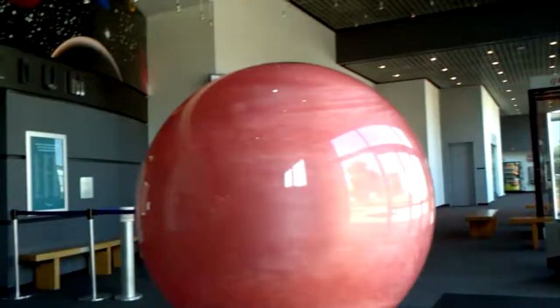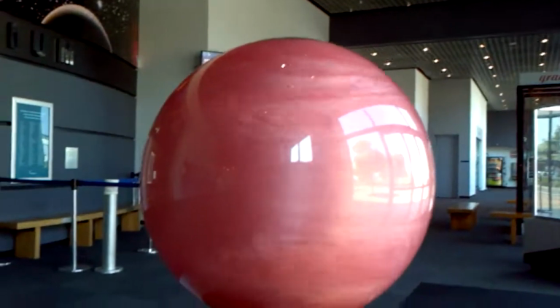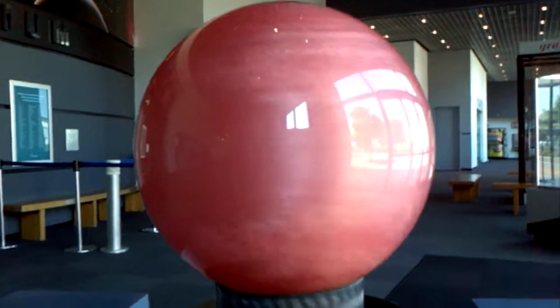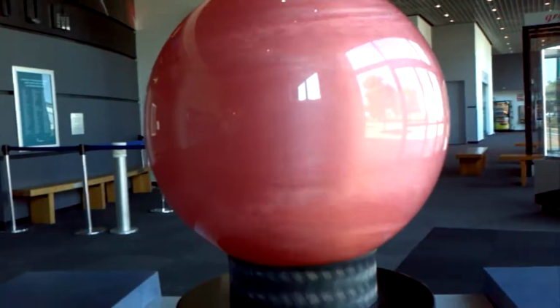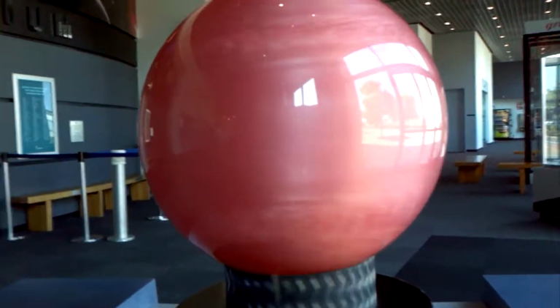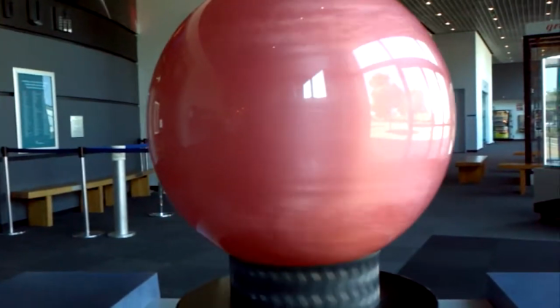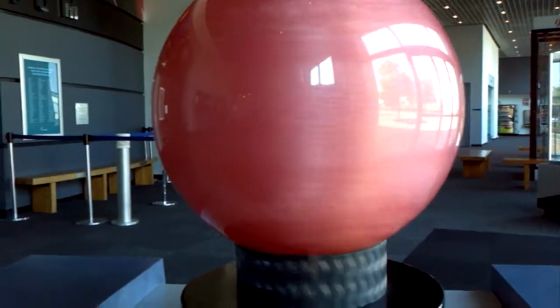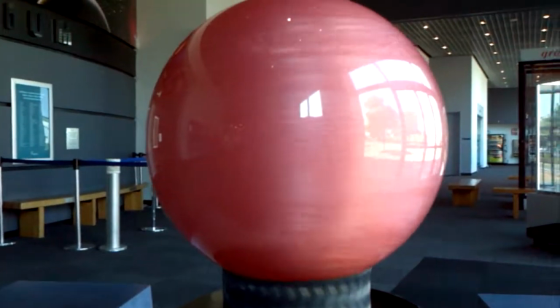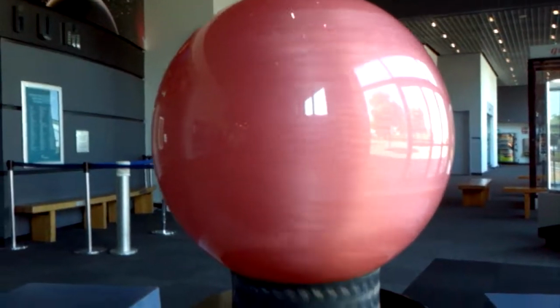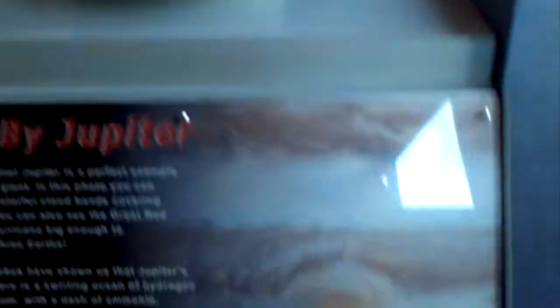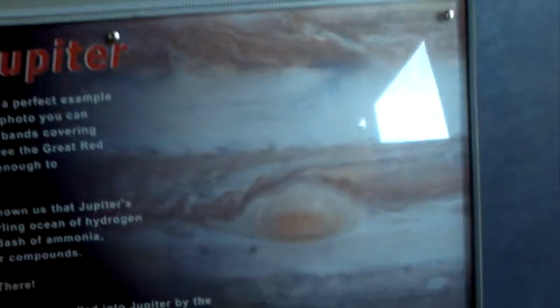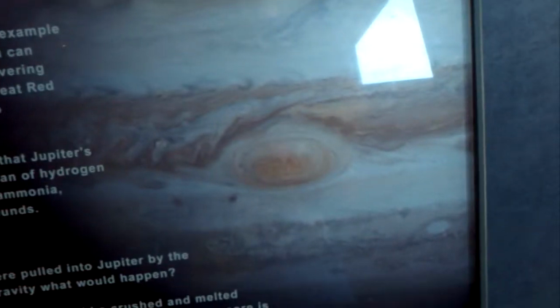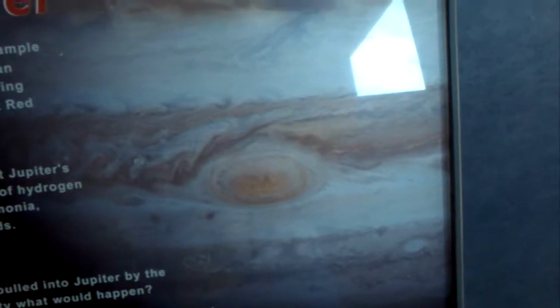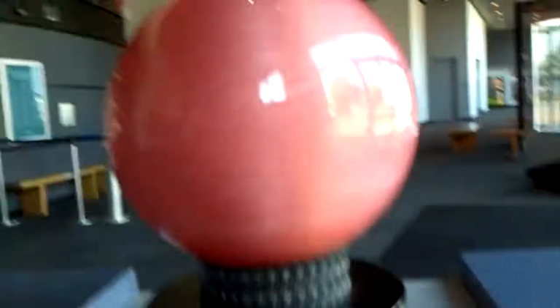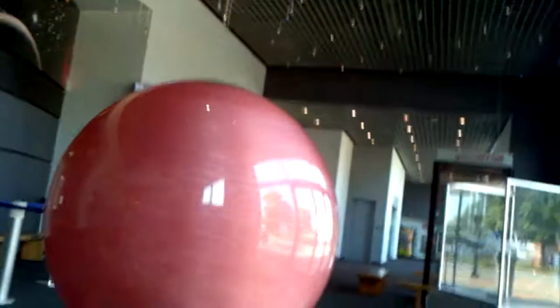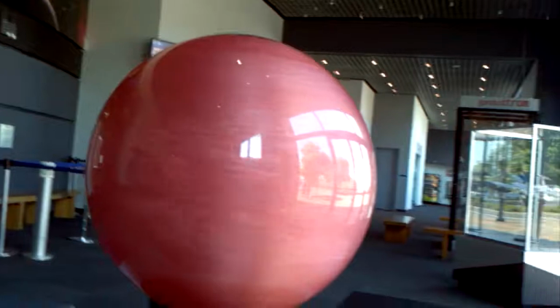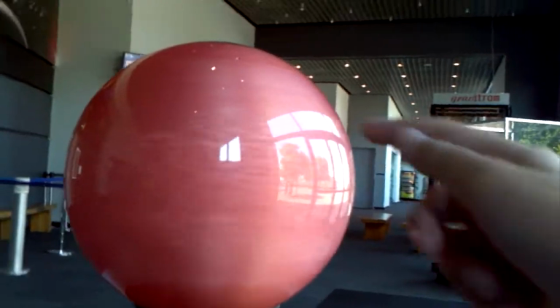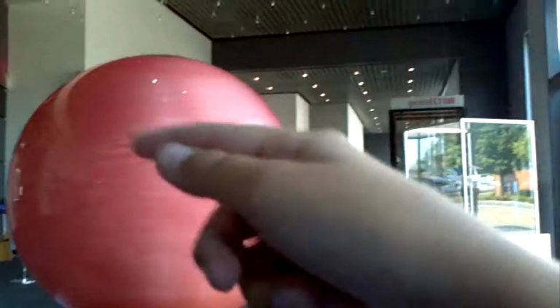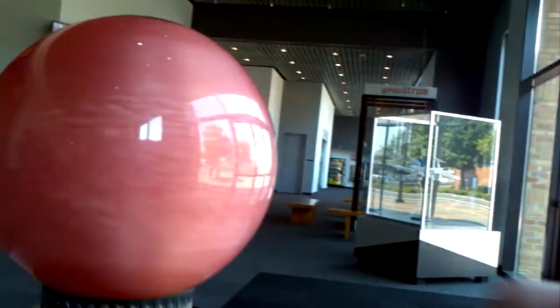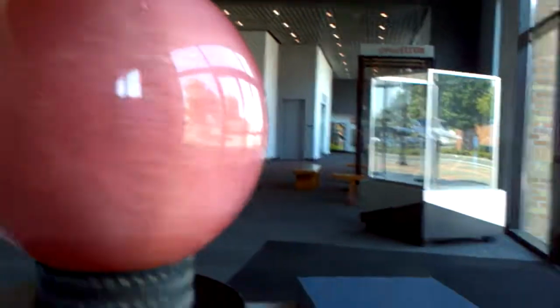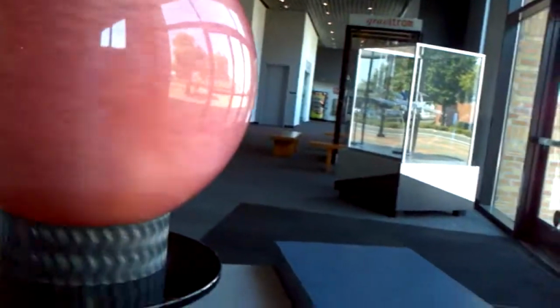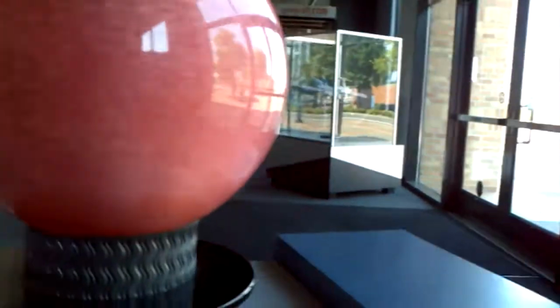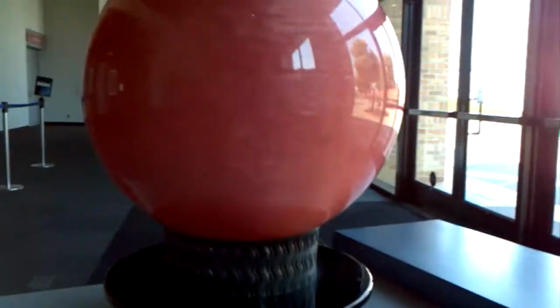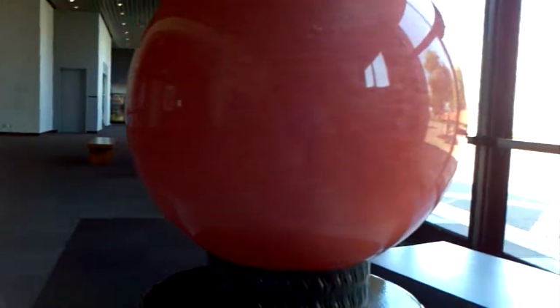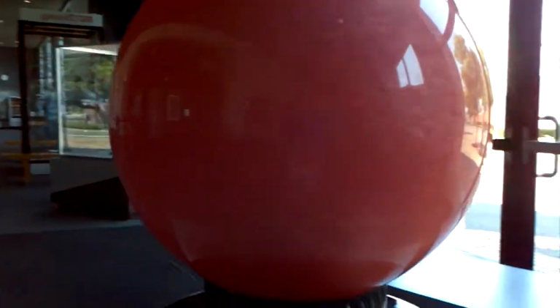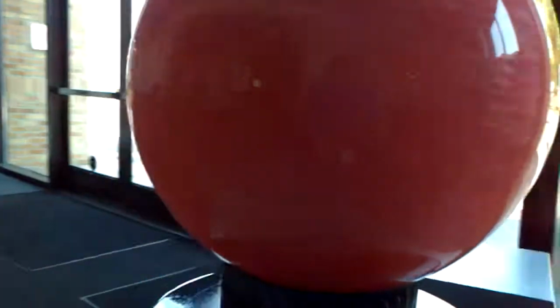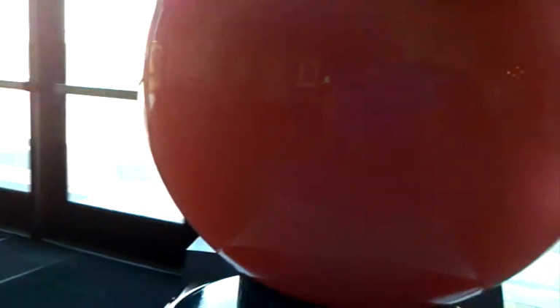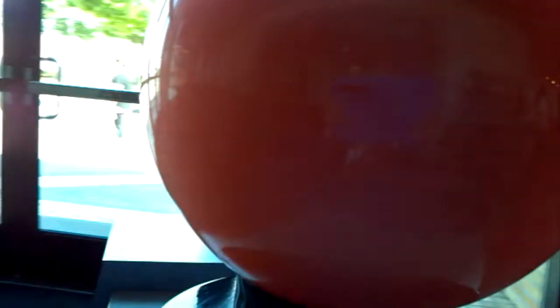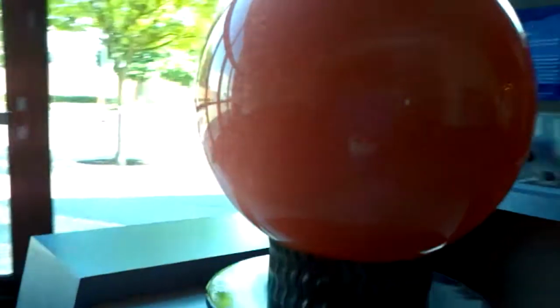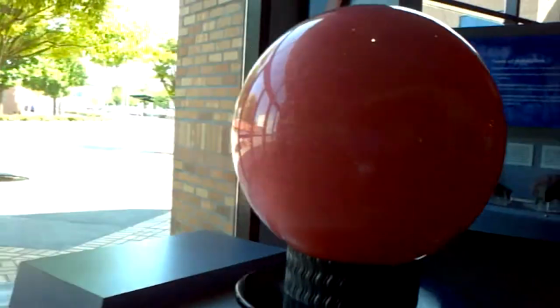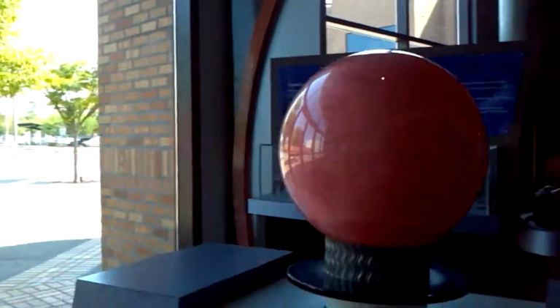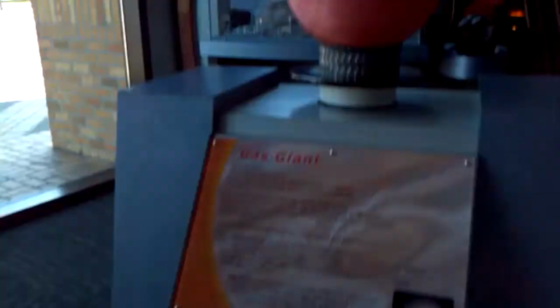This is what Jupiter looks like, but it will be spinning much more slowly and it looks like that, spinning like that but much, much, much more slowly. It's pretty cool.